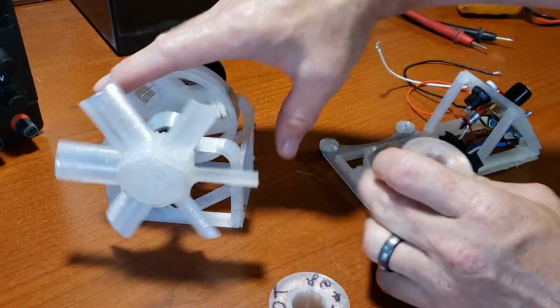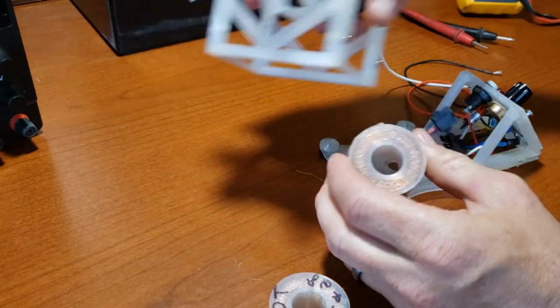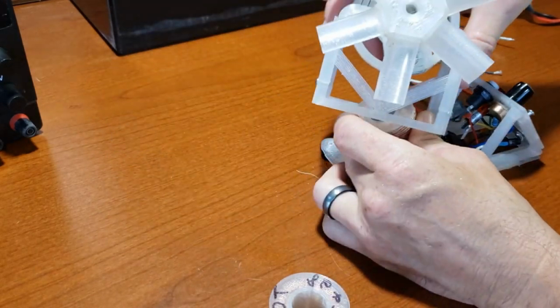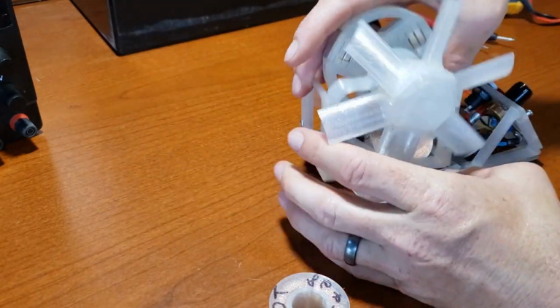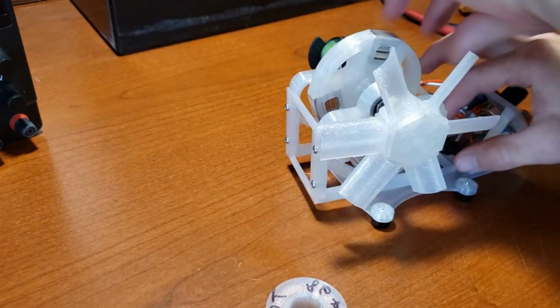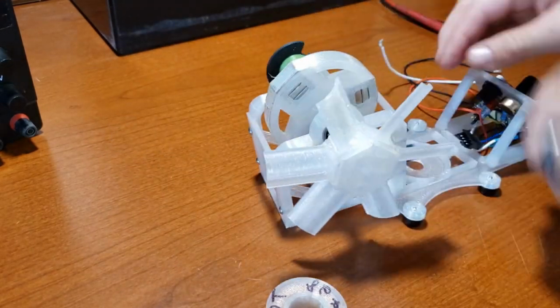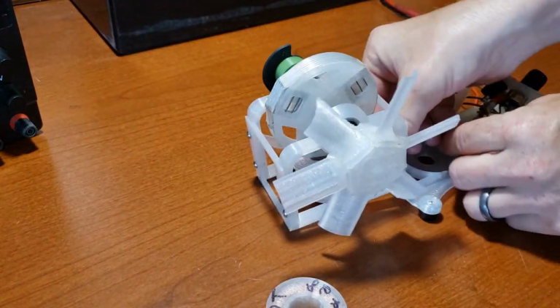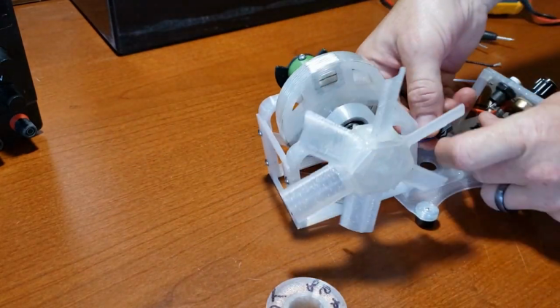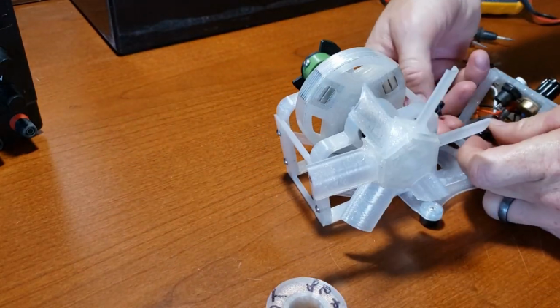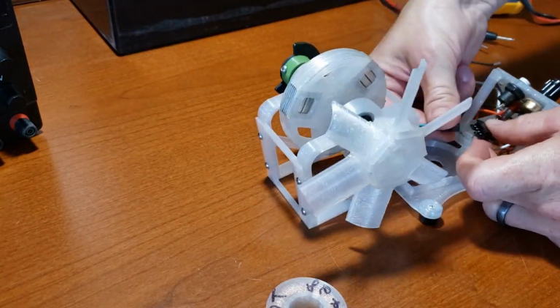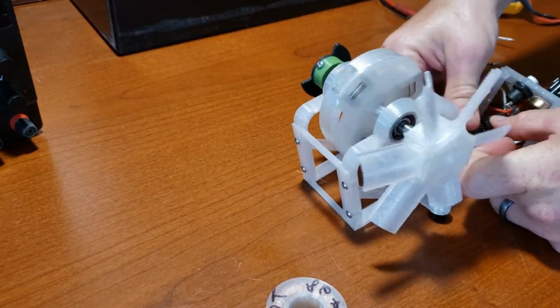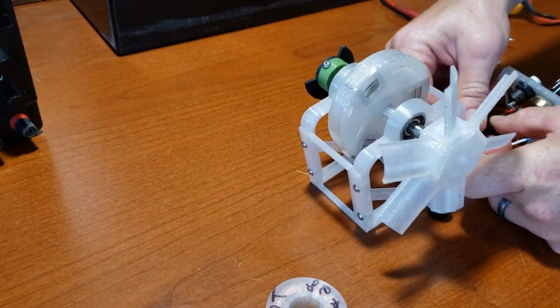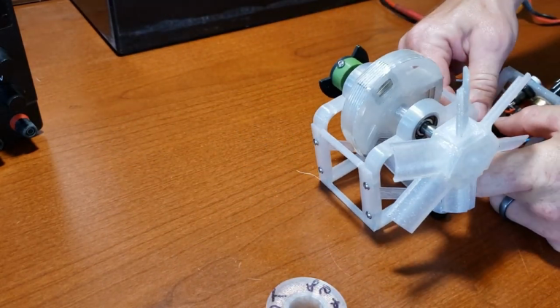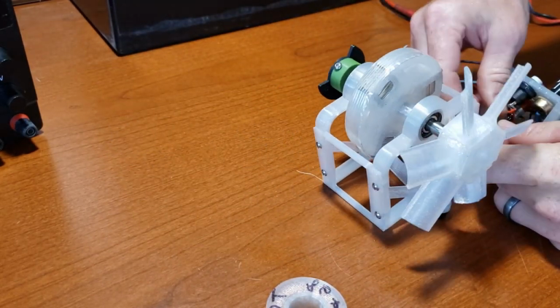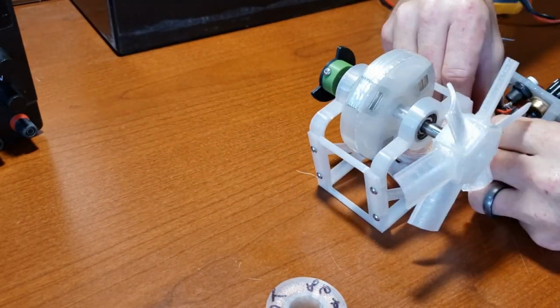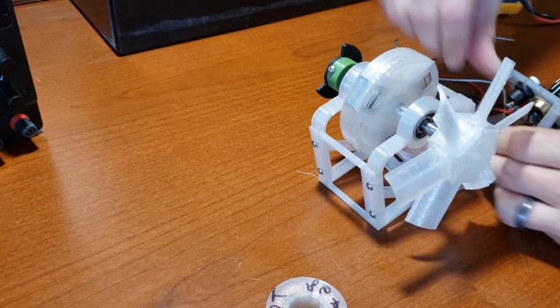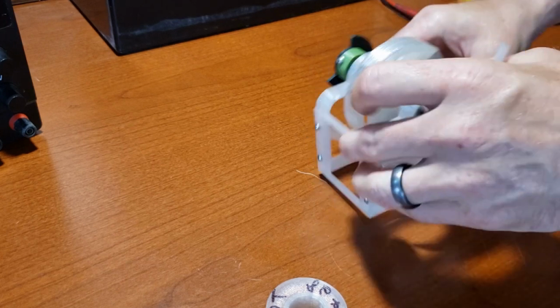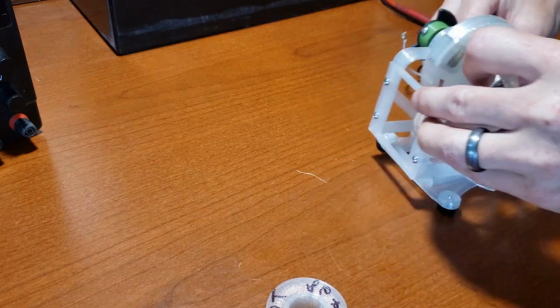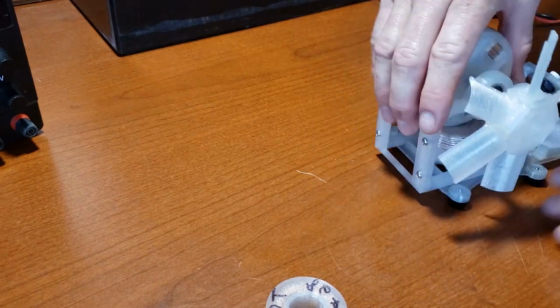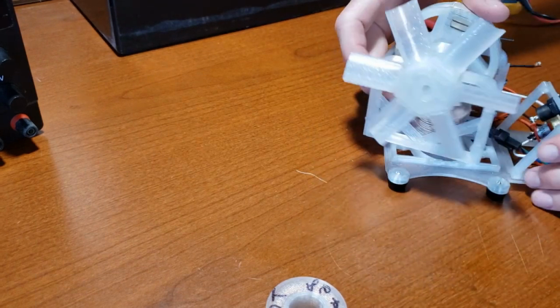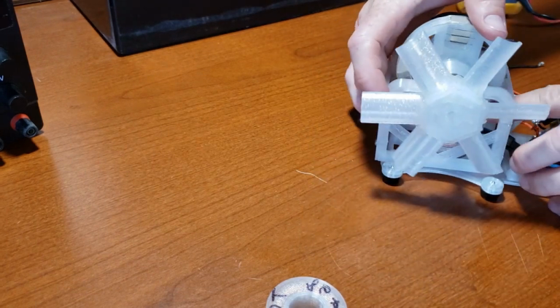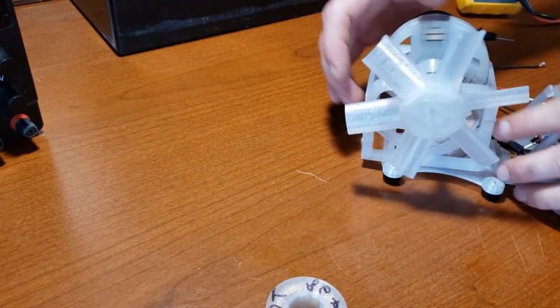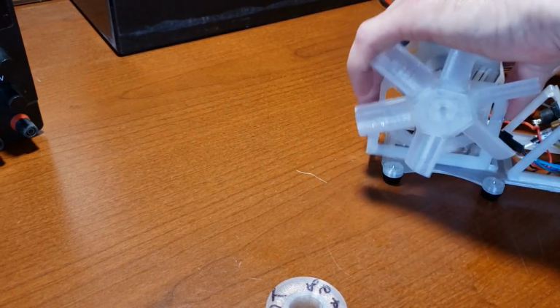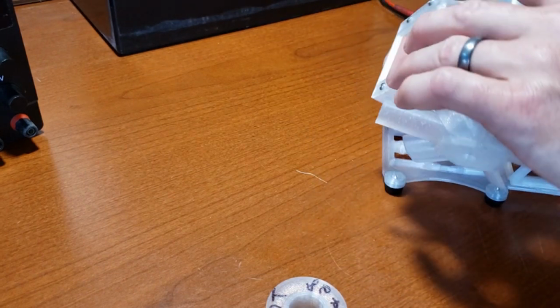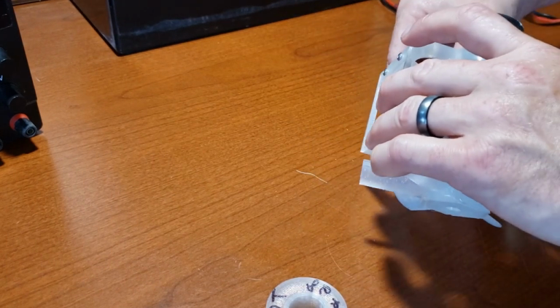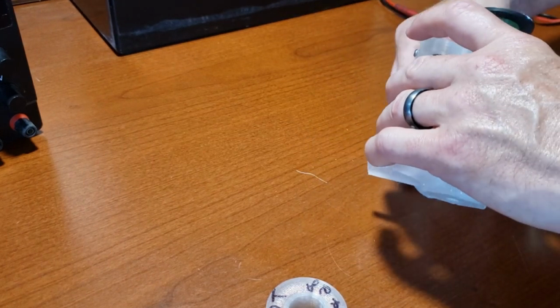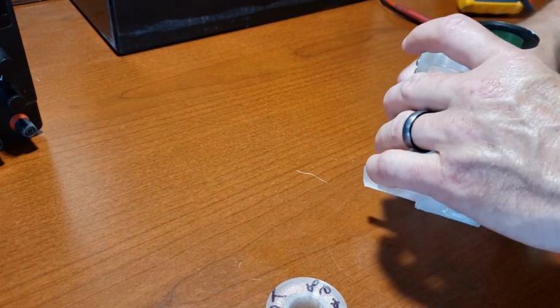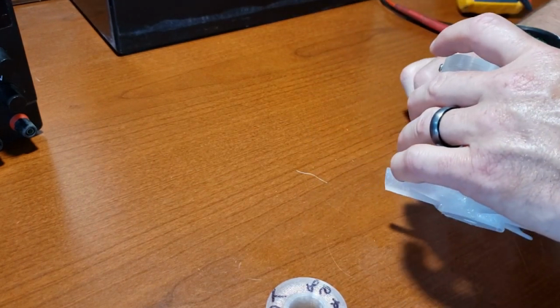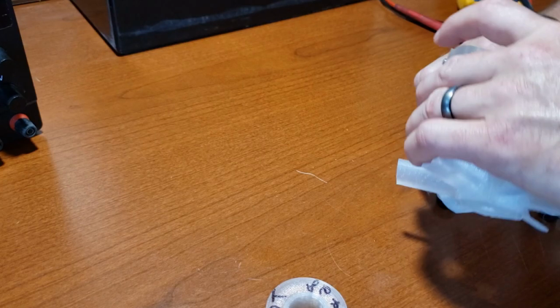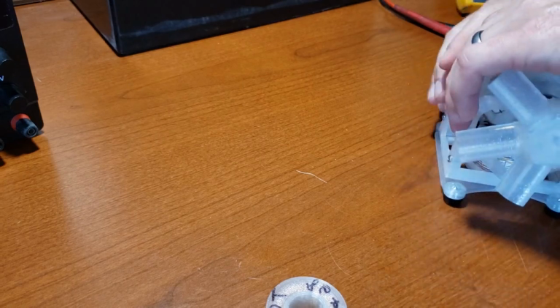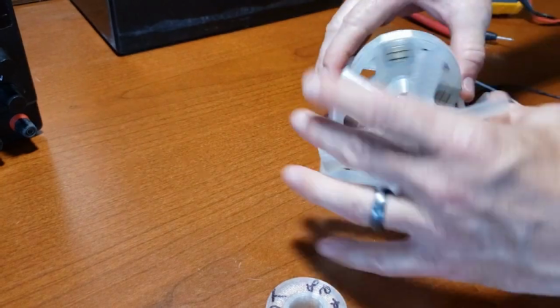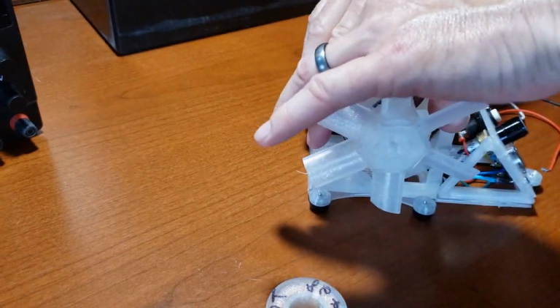Please like and comment if you want me to create a build video, which will include a step-by-step guide for creating an easy Bedini 3055 transistor circuit, as well as the basics of soldering, complete assembly, and operation.